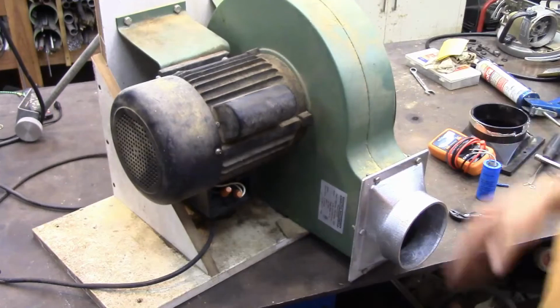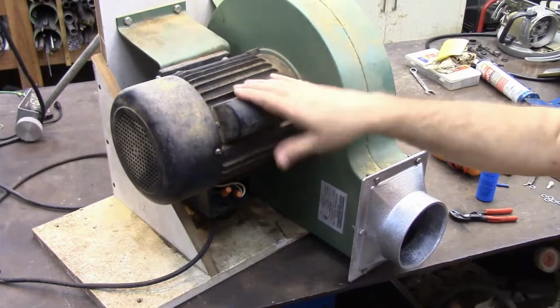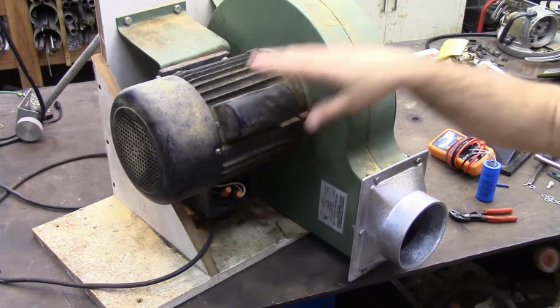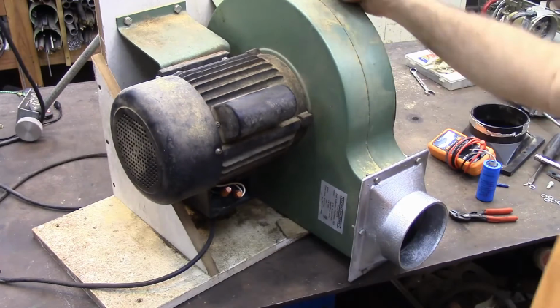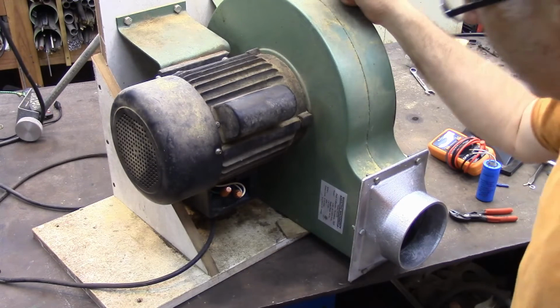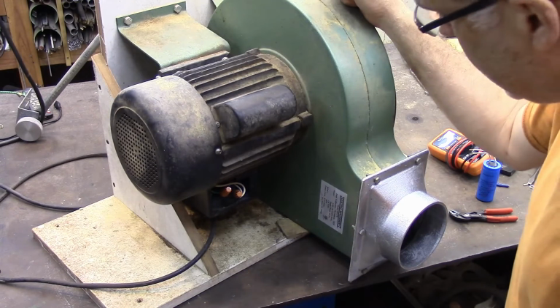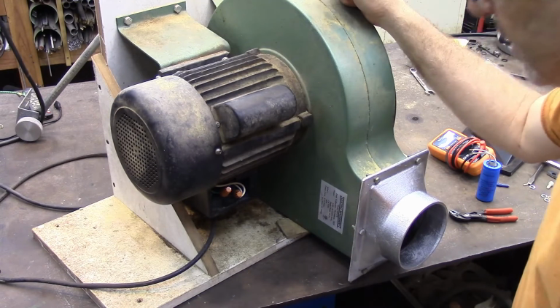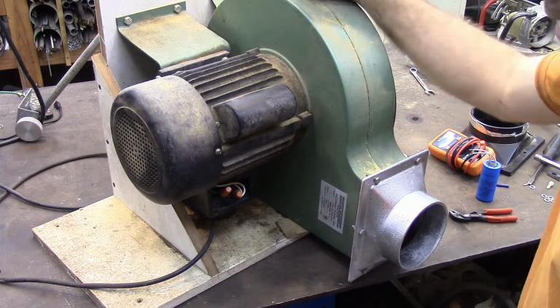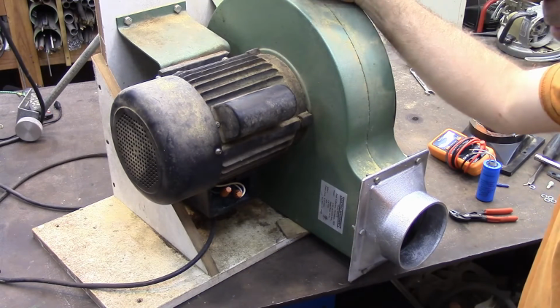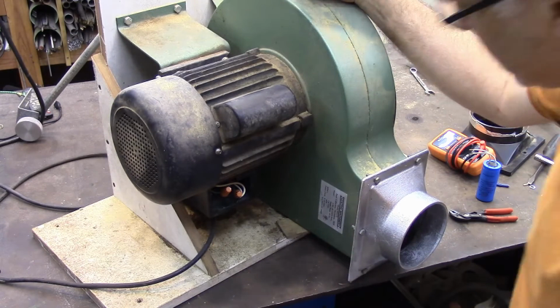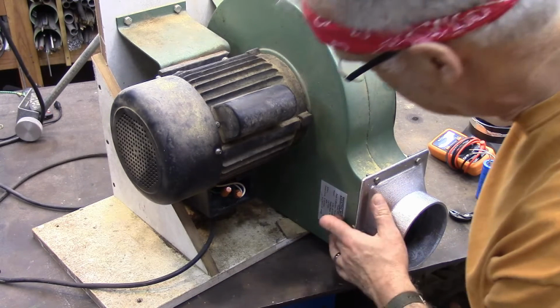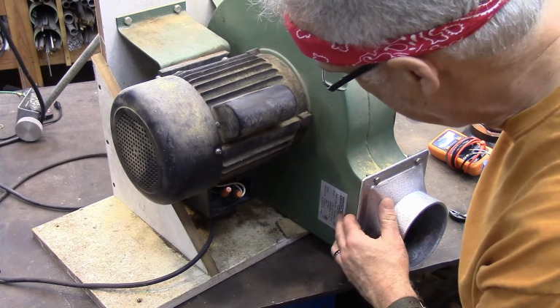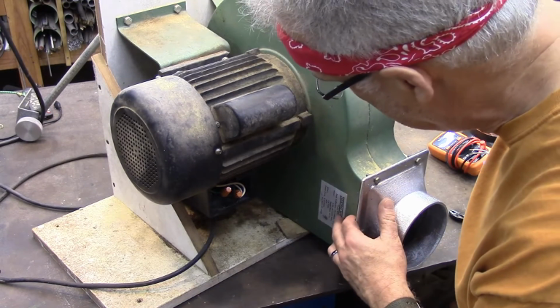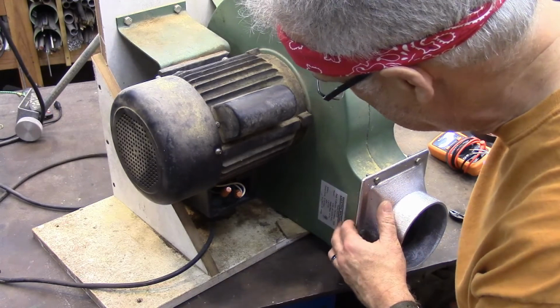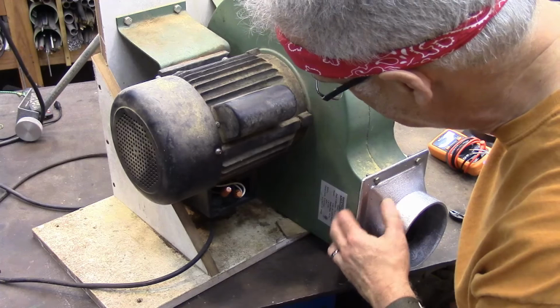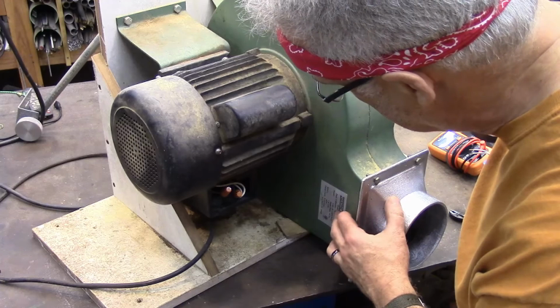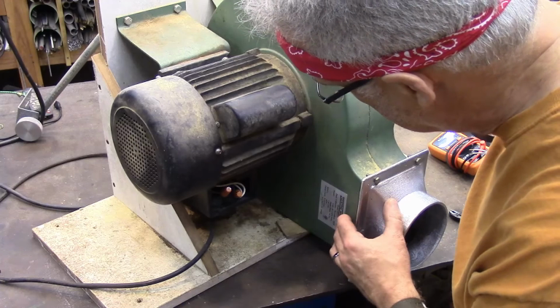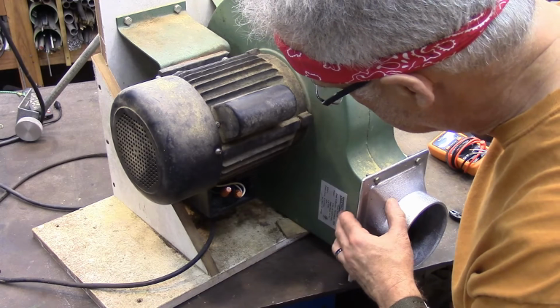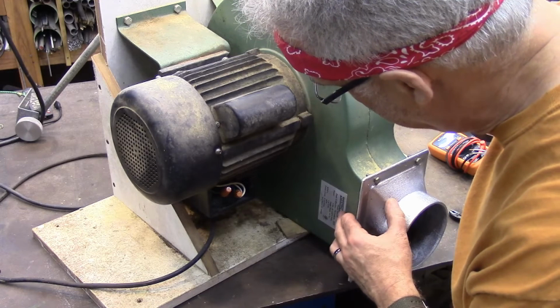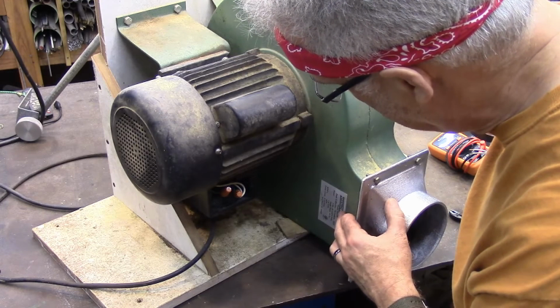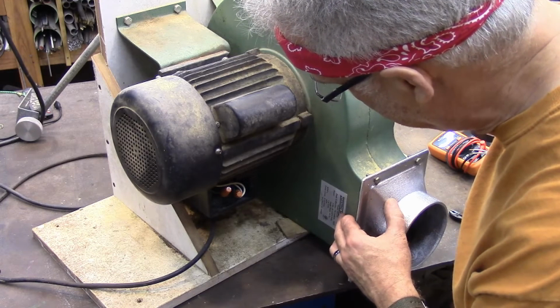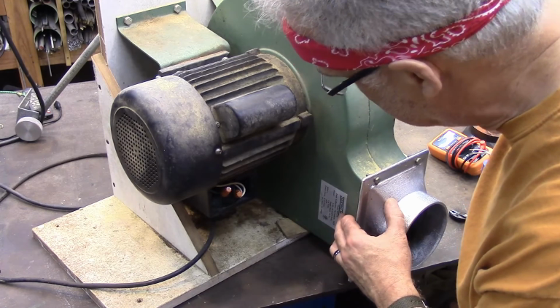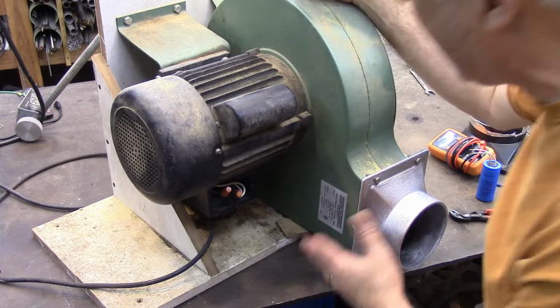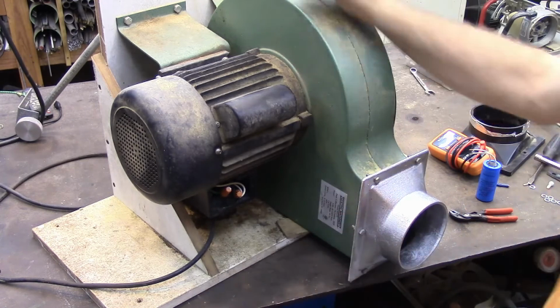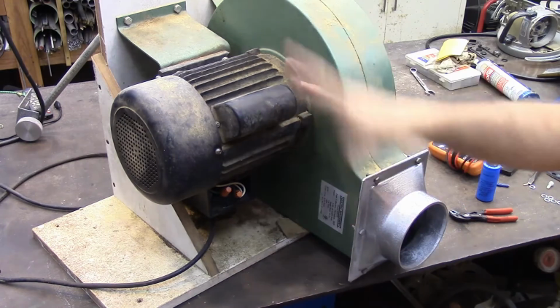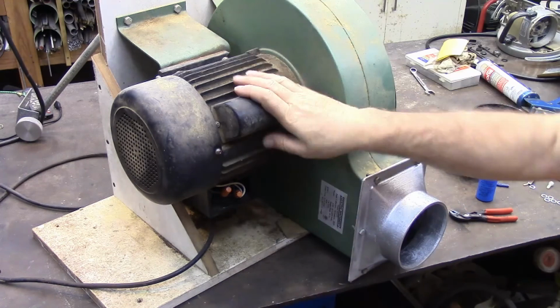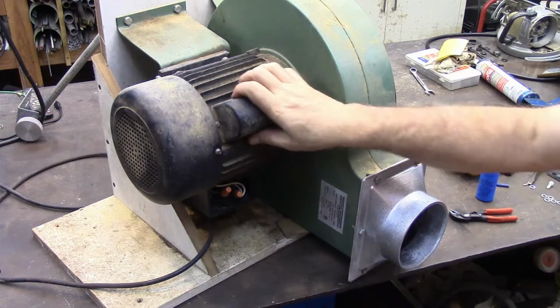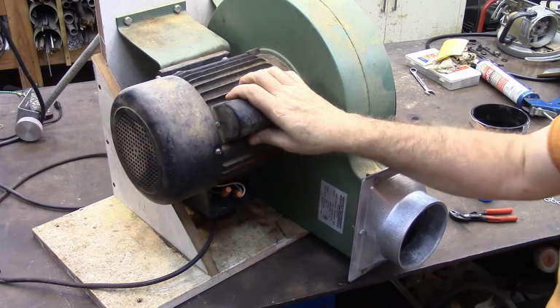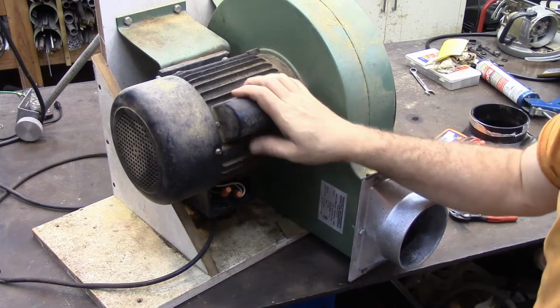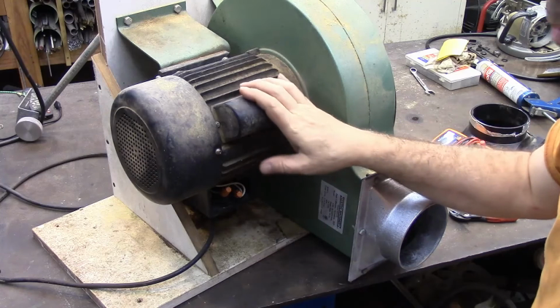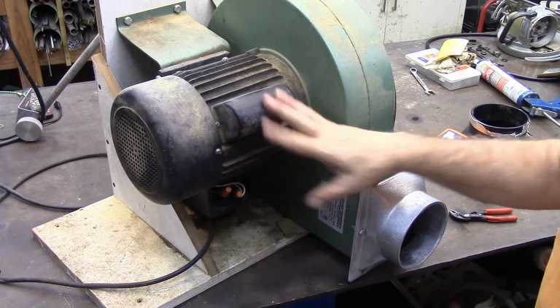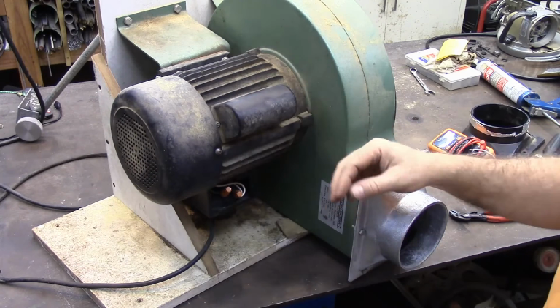This is the motor on my dust collector — a Harbor Freight dust collector, model 45378. But that doesn't have anything to do with really what I'm talking about here.